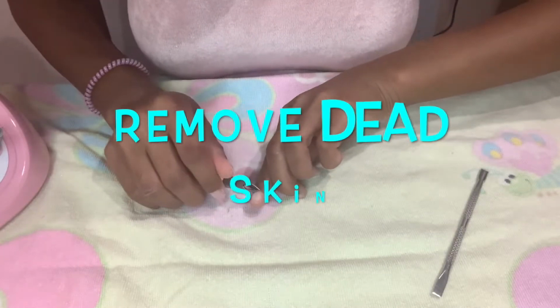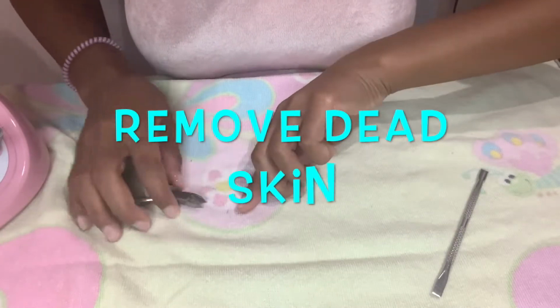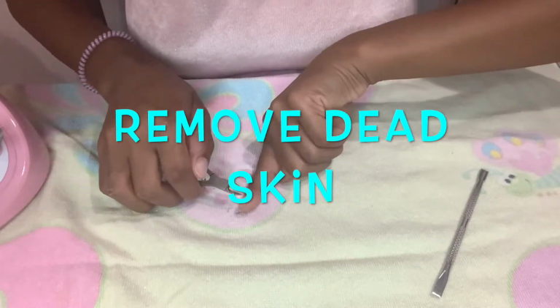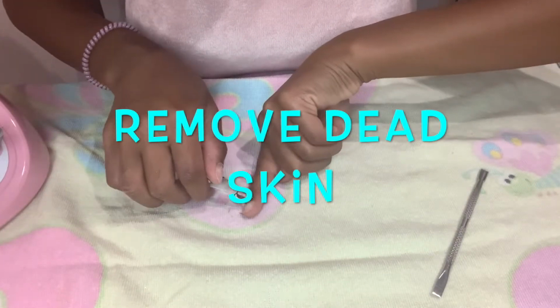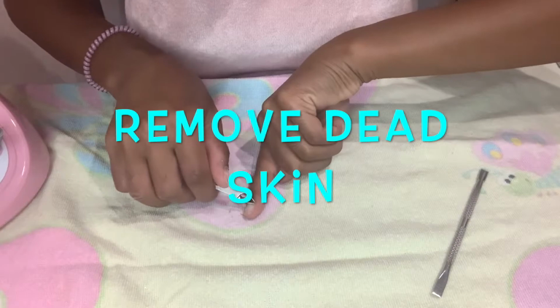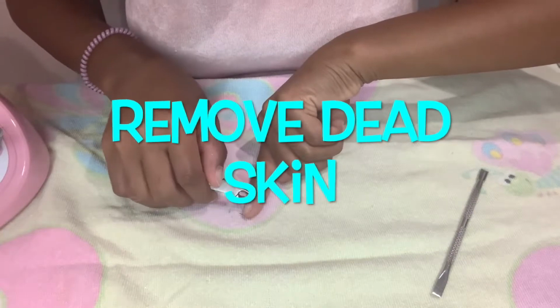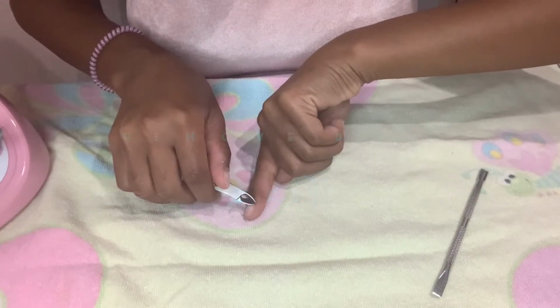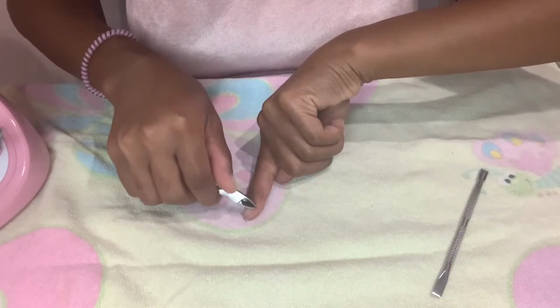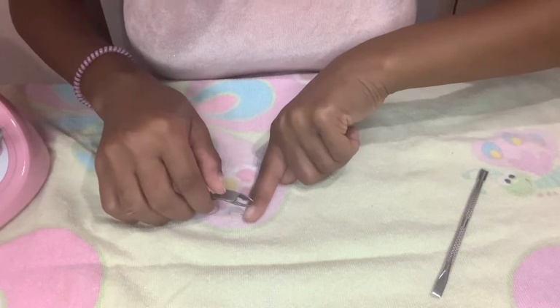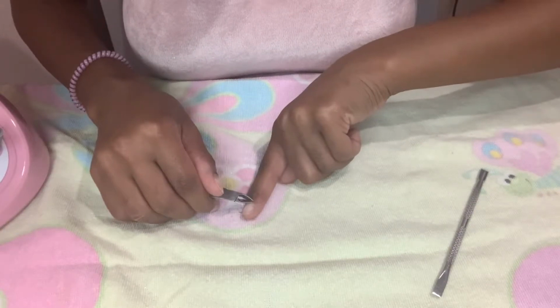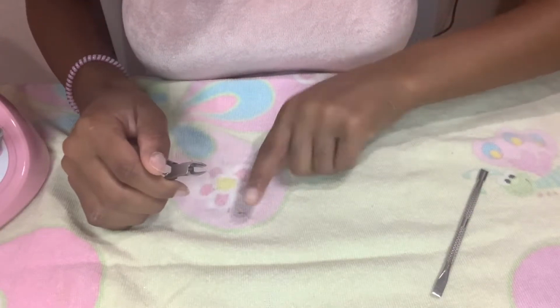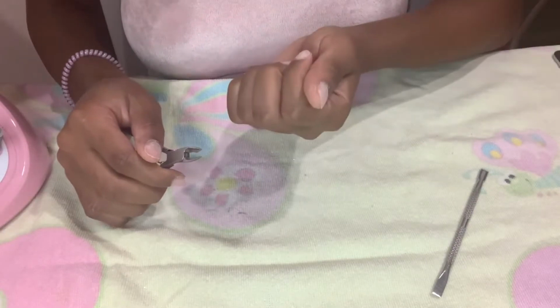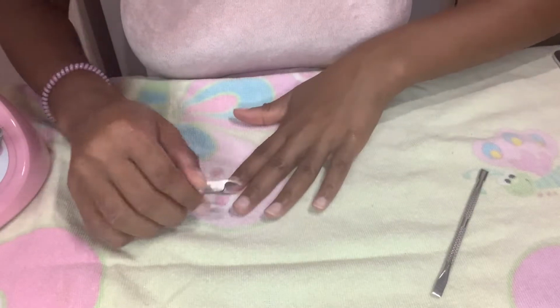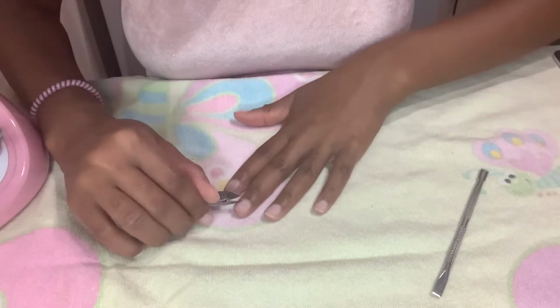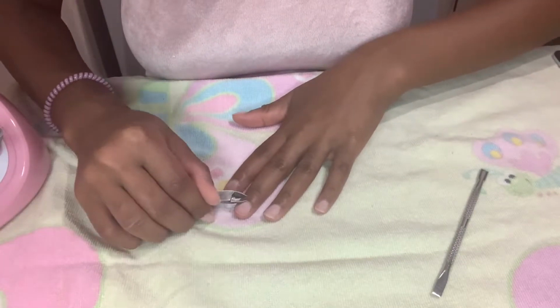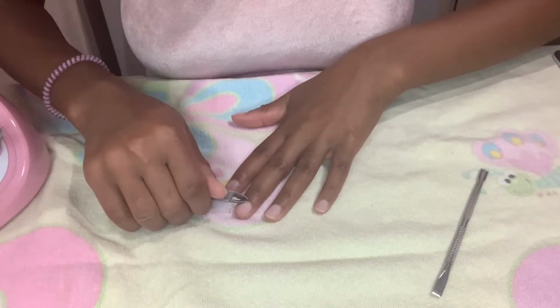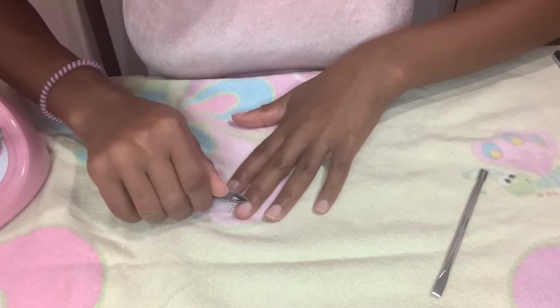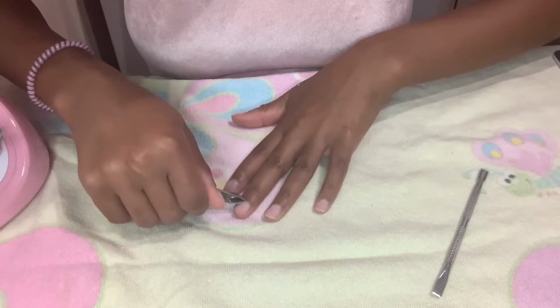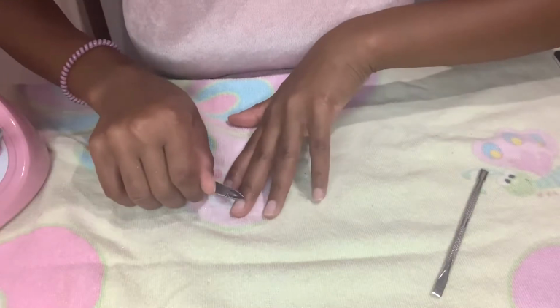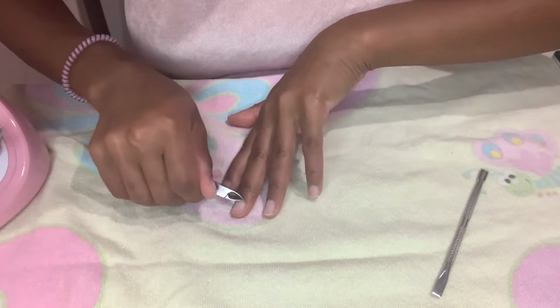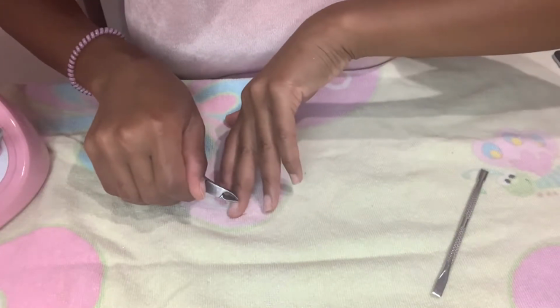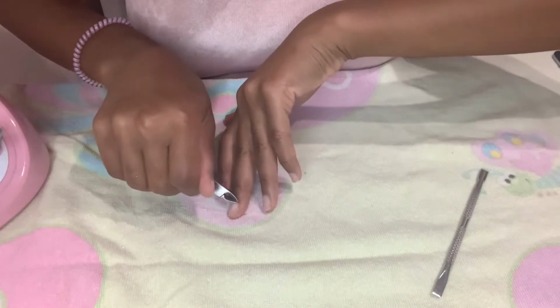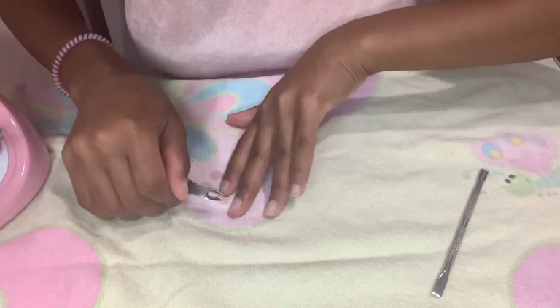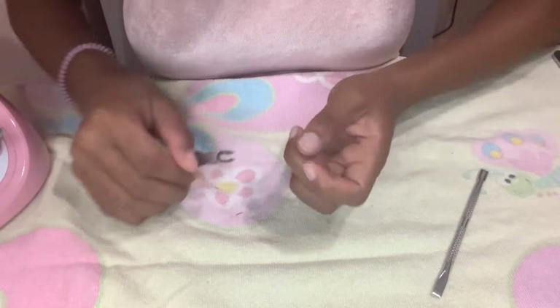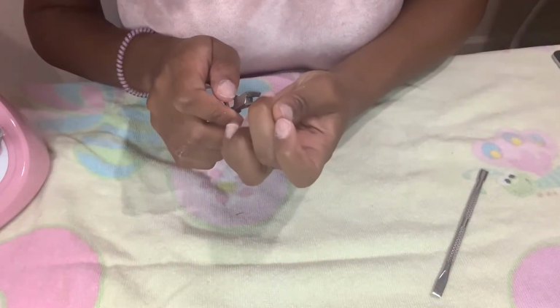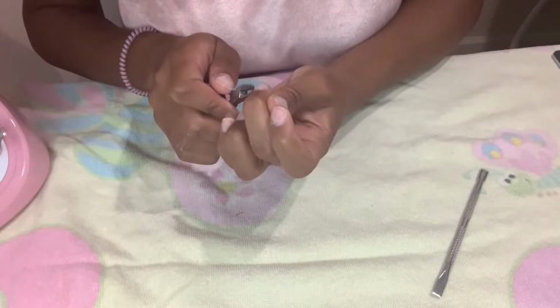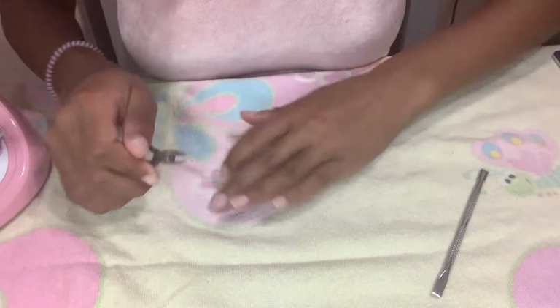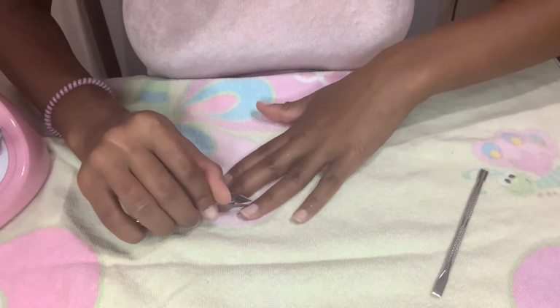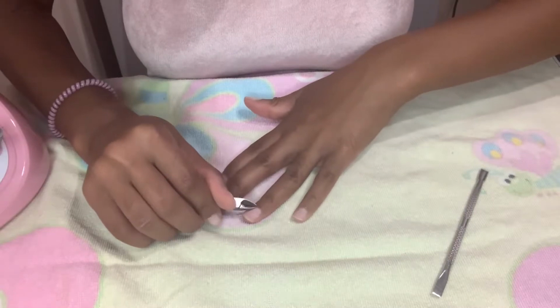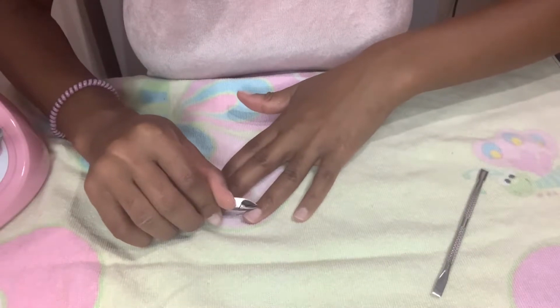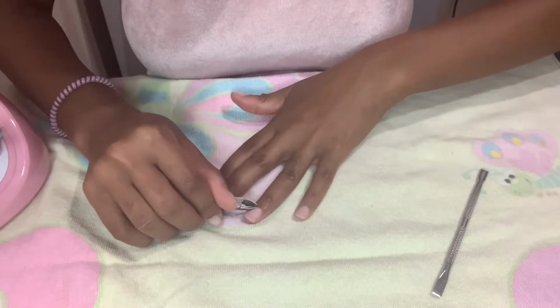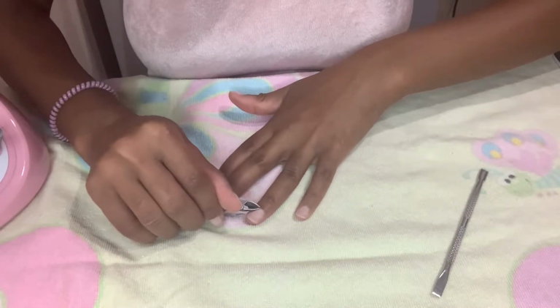Next, you want to cut the dead skin. You want to cut all of it so it looks much more natural. You don't want any hanging off or getting on the glue, because that can end up causing lifting and you do not need any of that whatsoever.